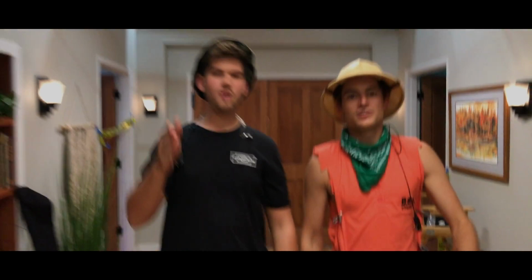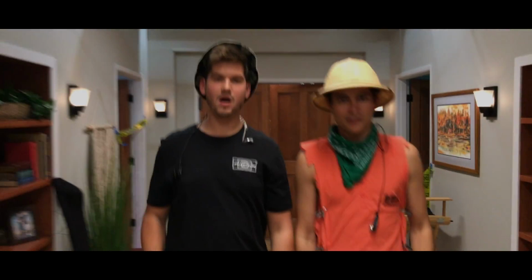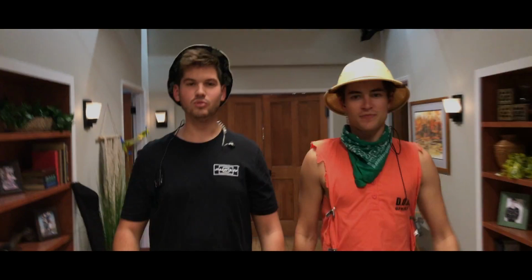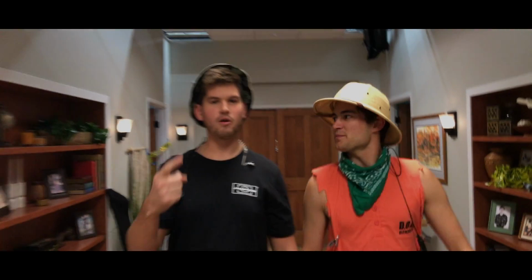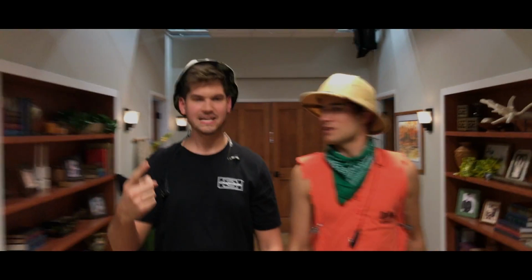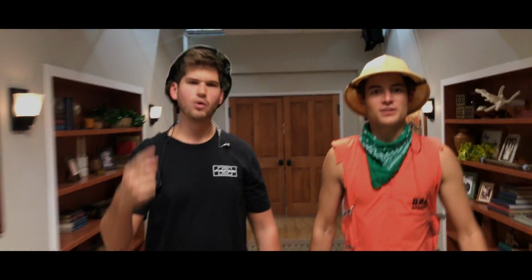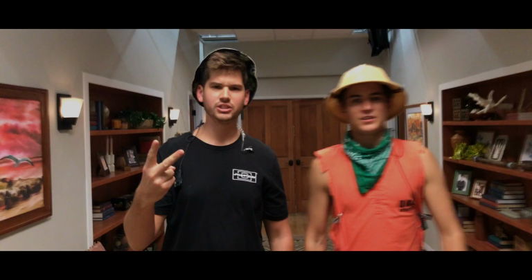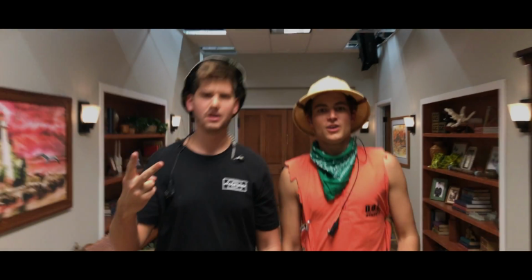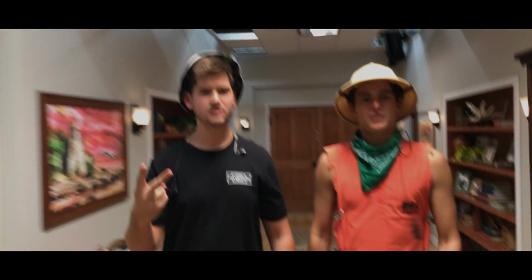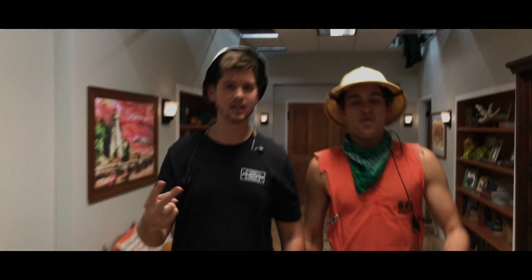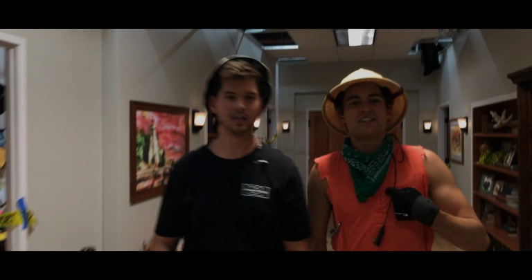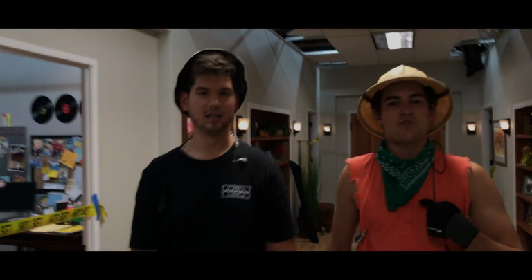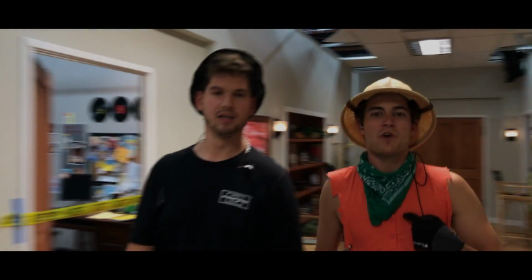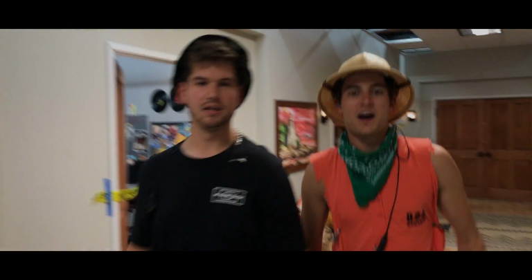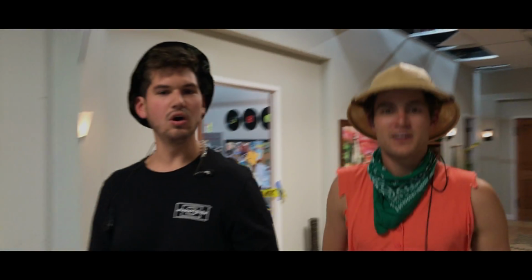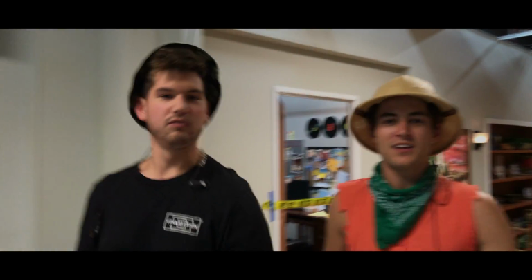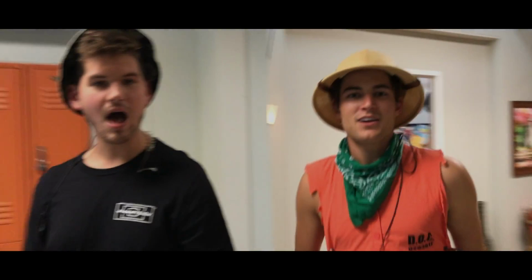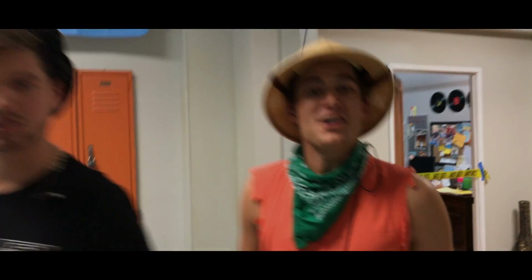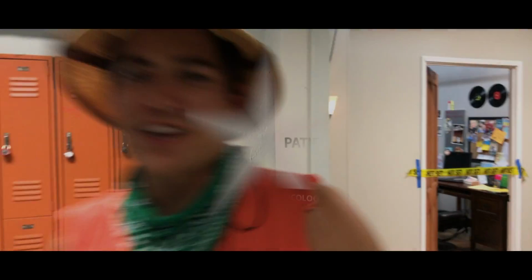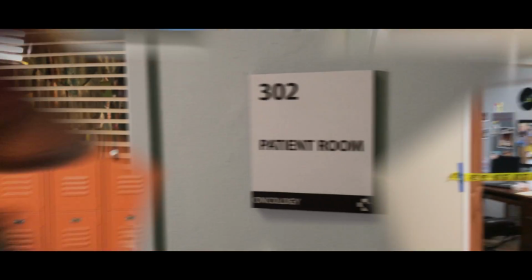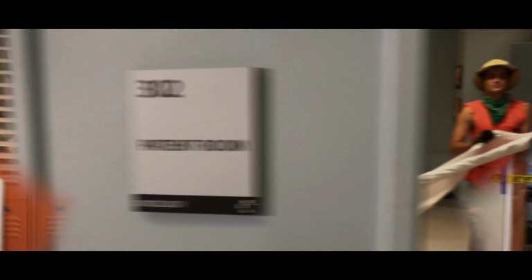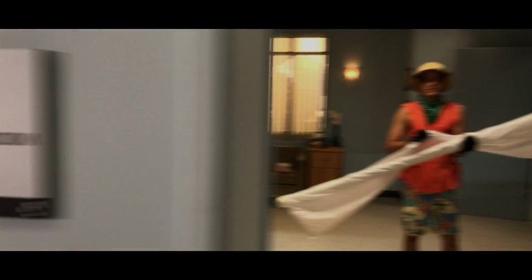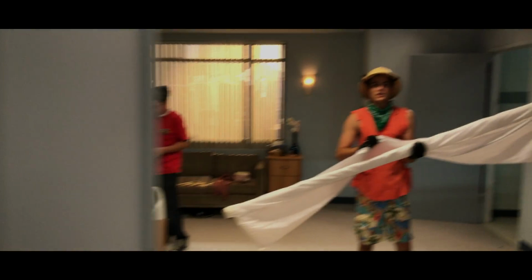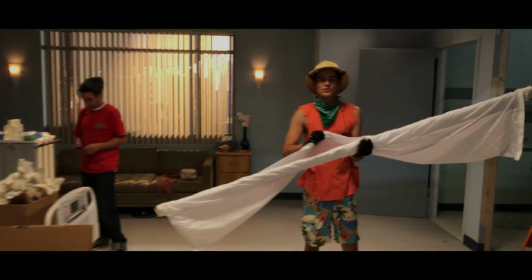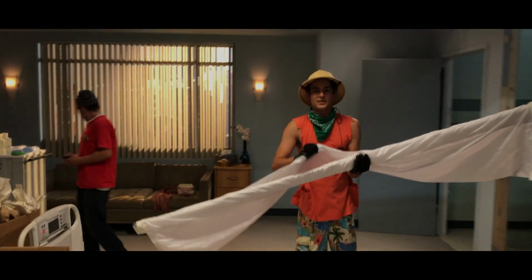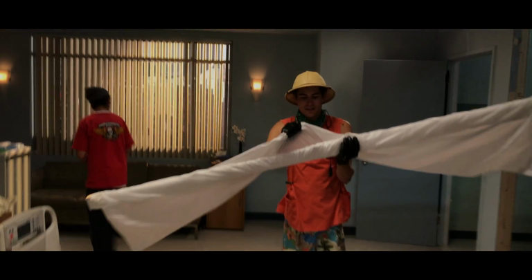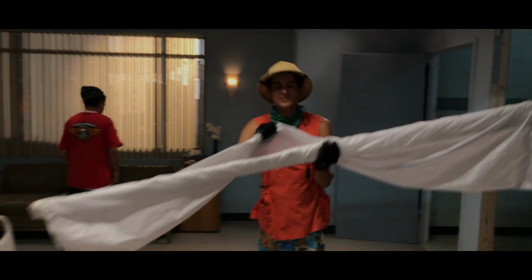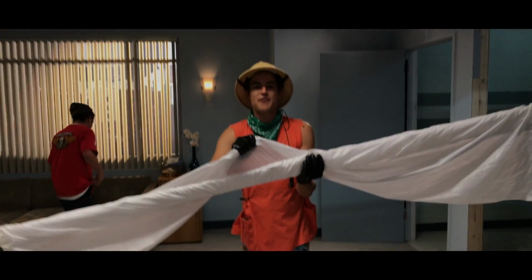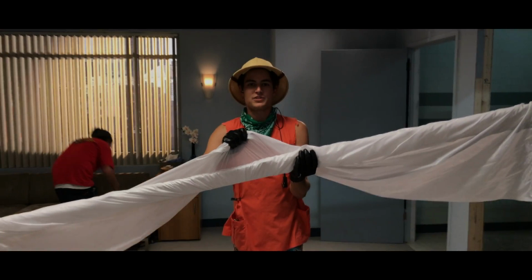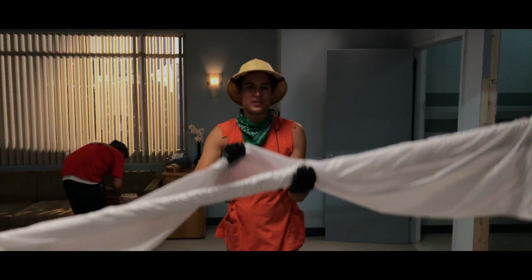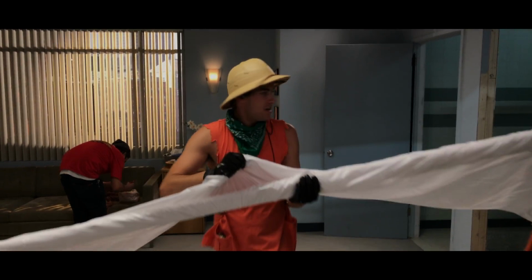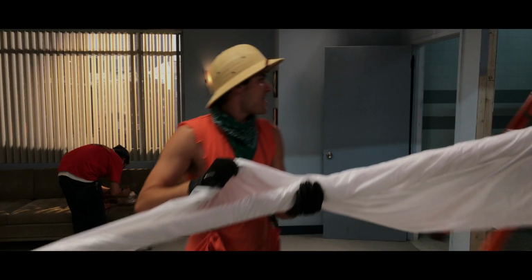Have you ever wanted to move more fast and more efficiently on a film set? We did too, once upon a time. This is half grid diffusion.